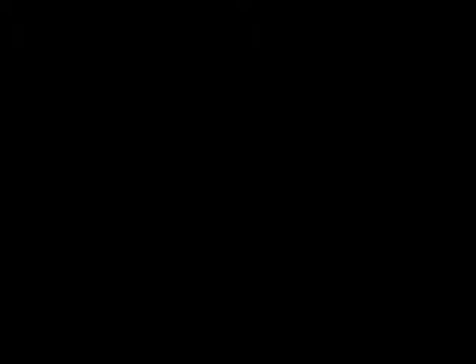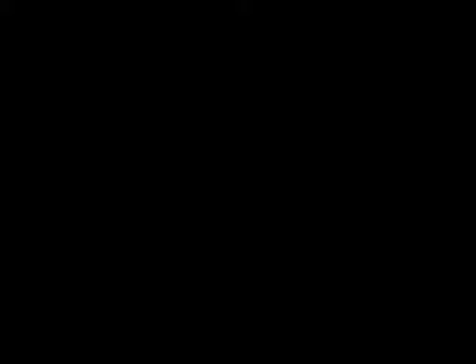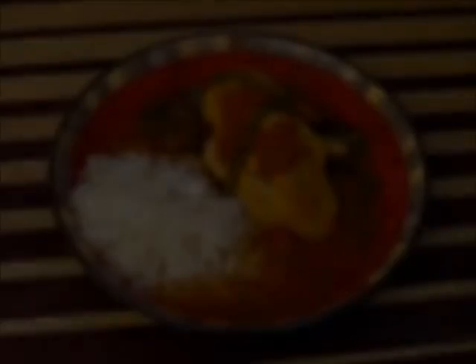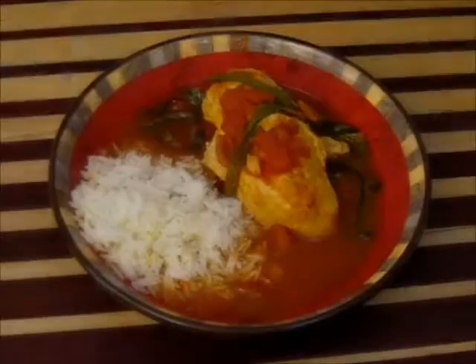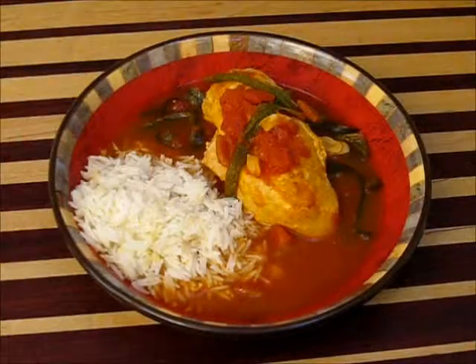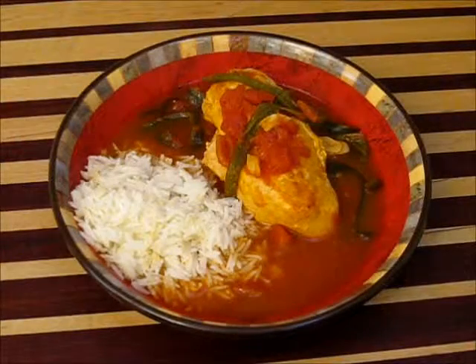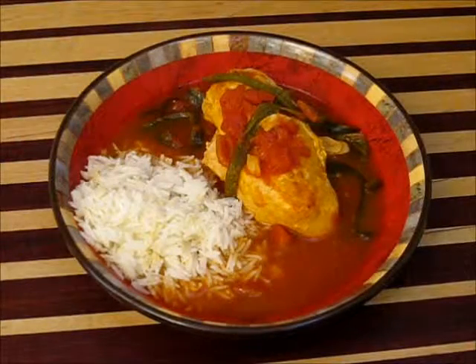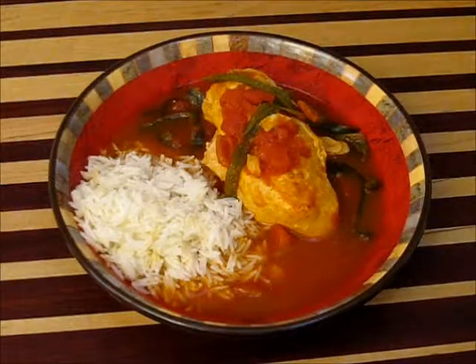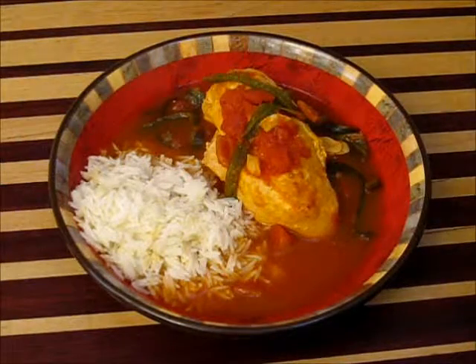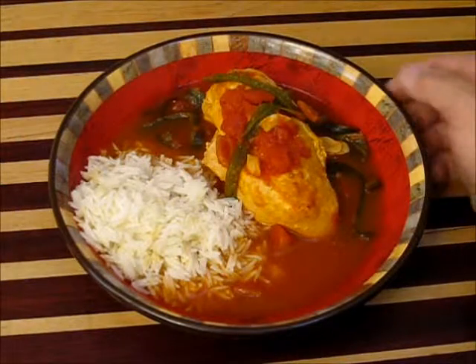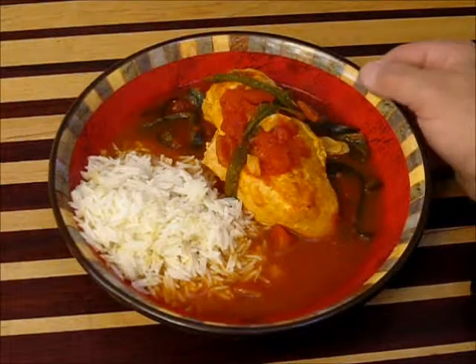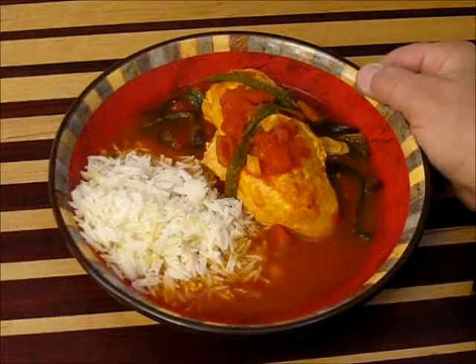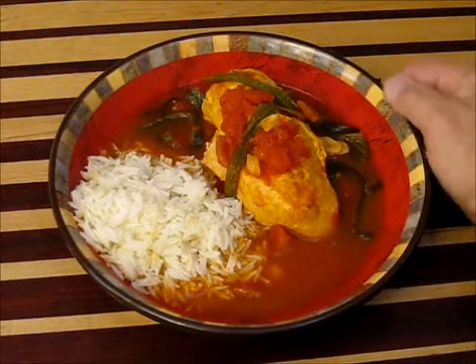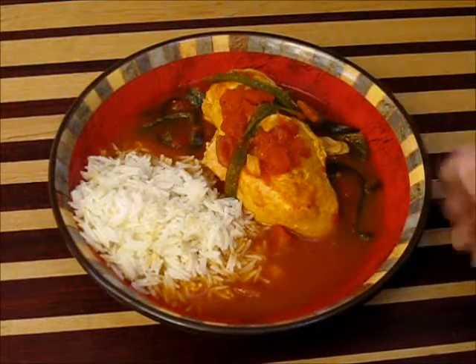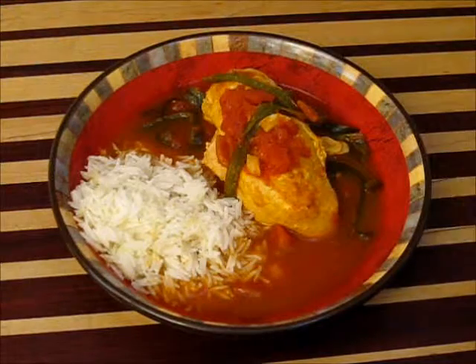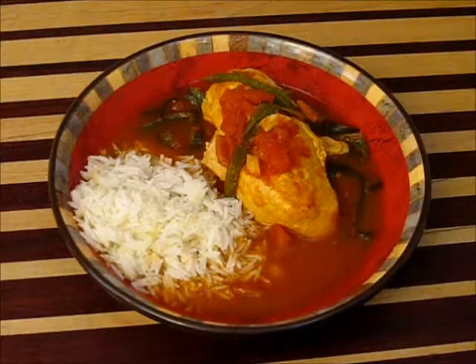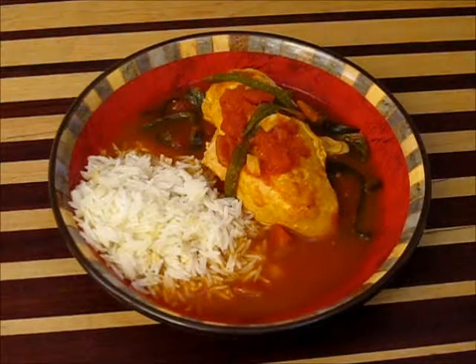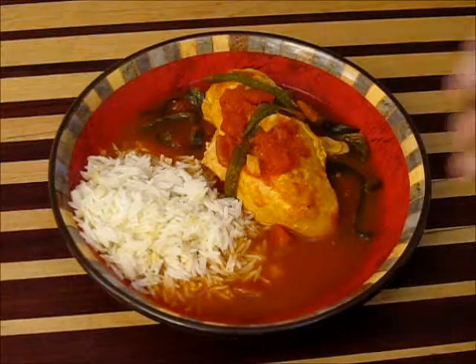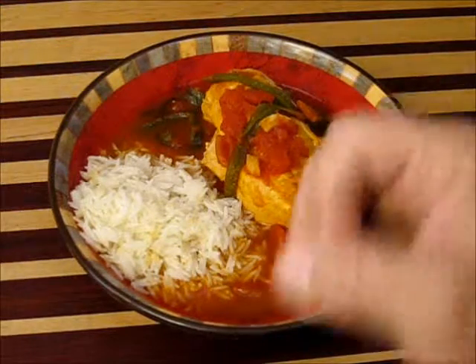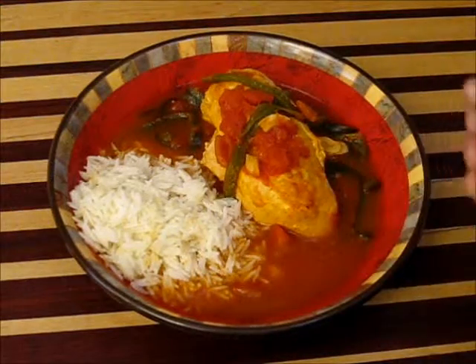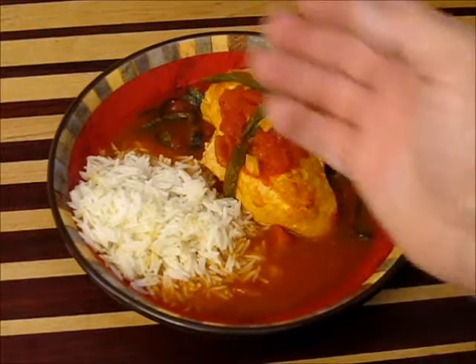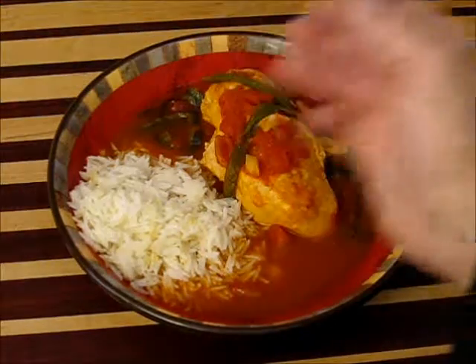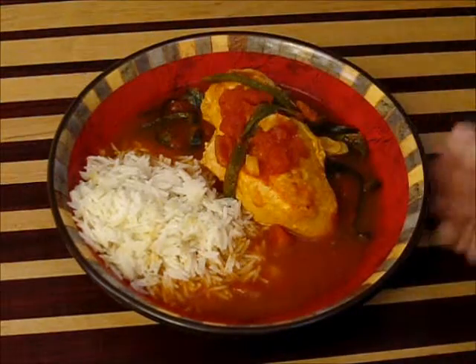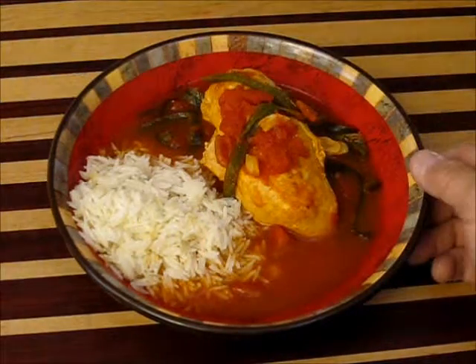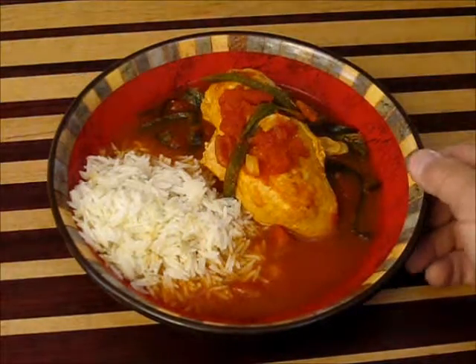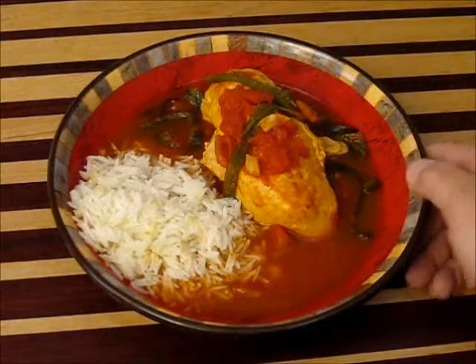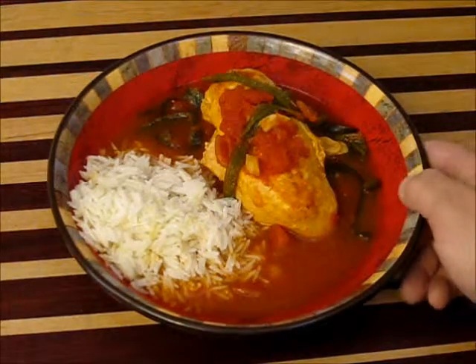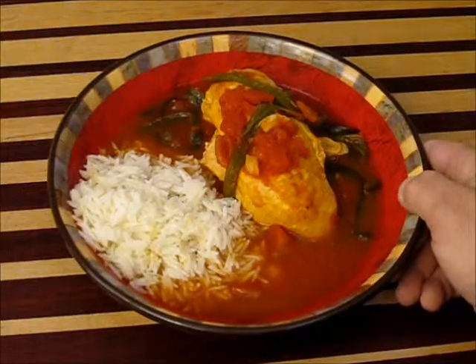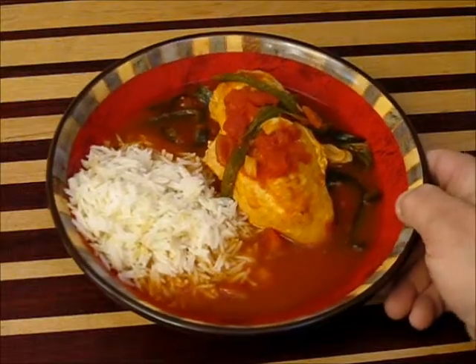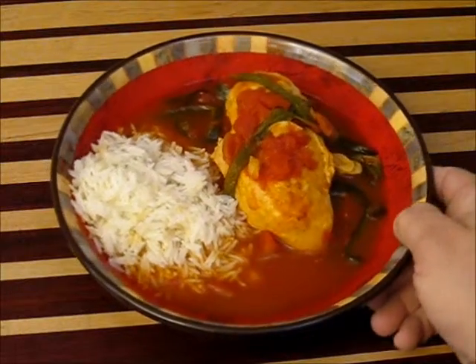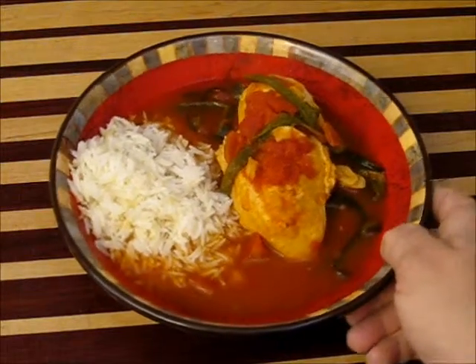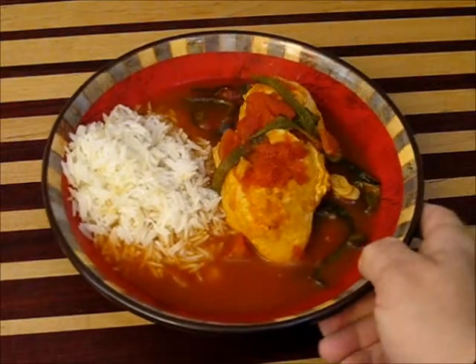Look at this heavenly chicken dish. This is chicken poblano — chicken with poblanos, tomatoes, garlic, and some rice on the side. This is a fantastic stewed dish.